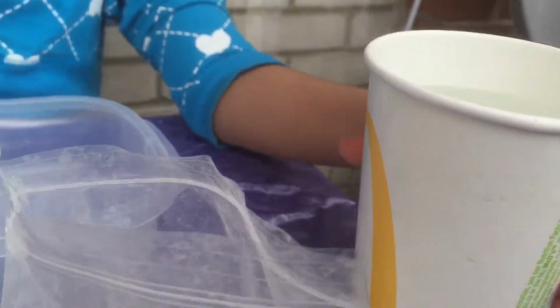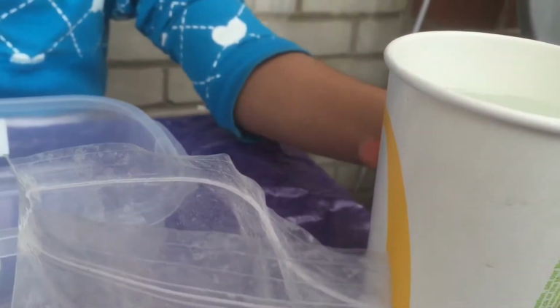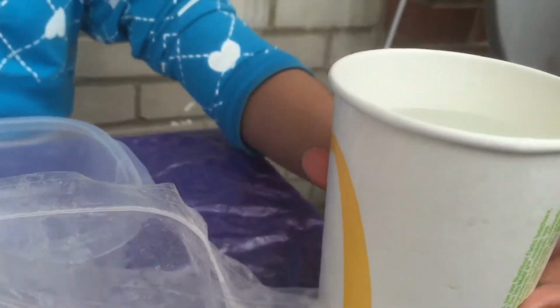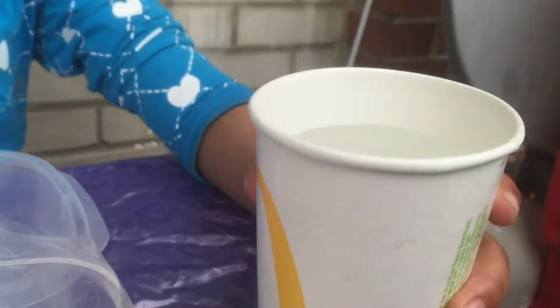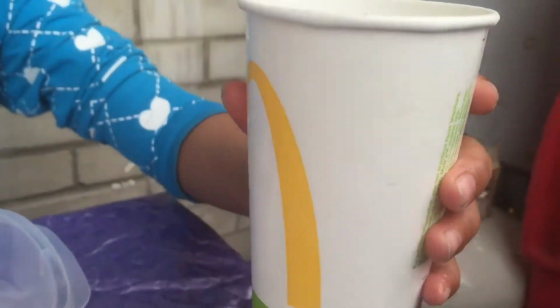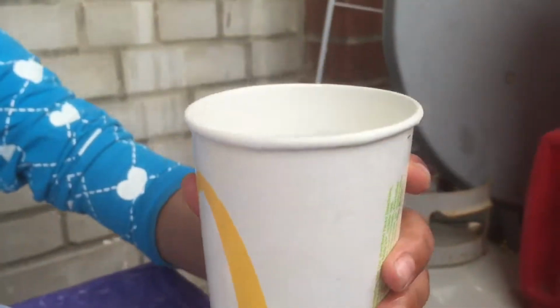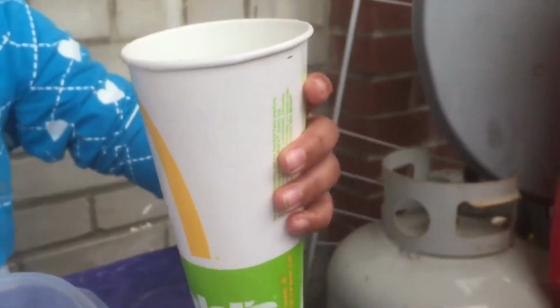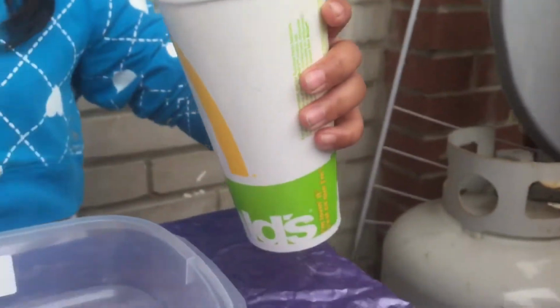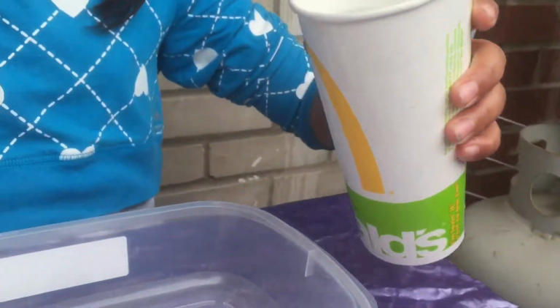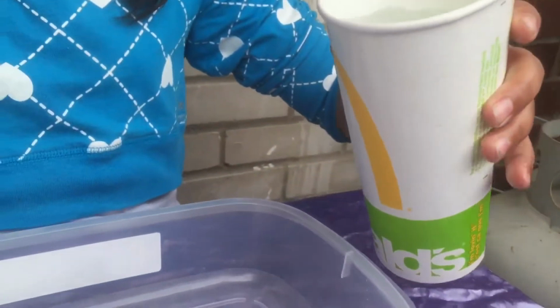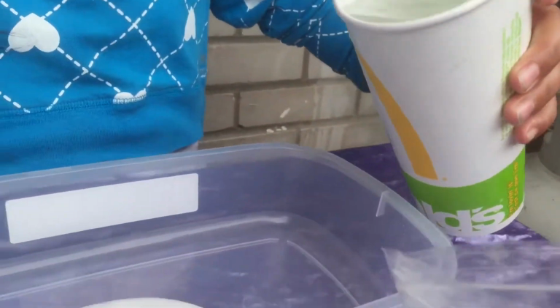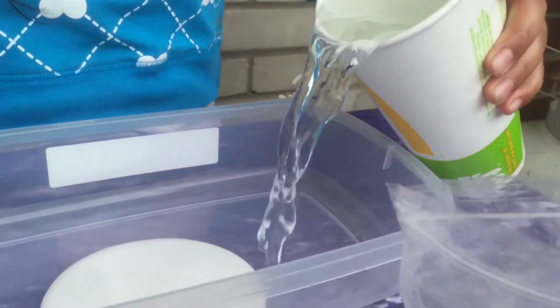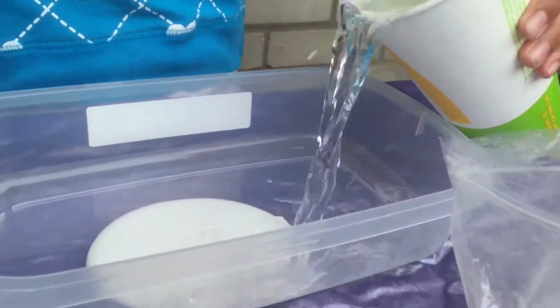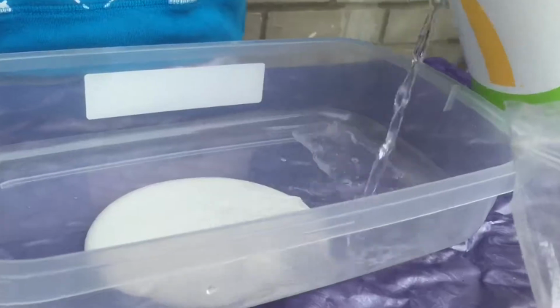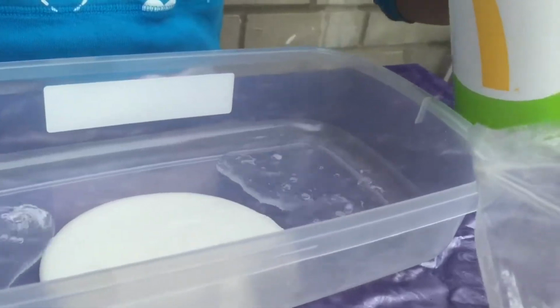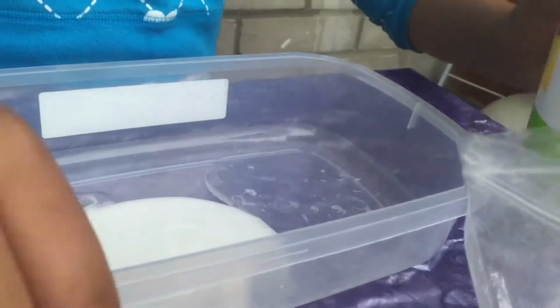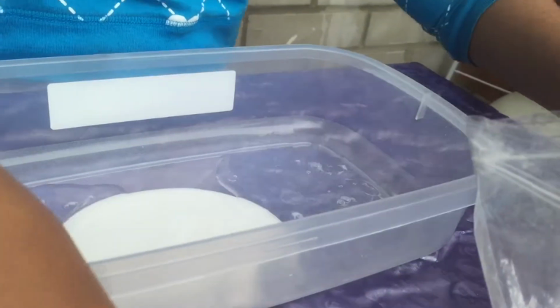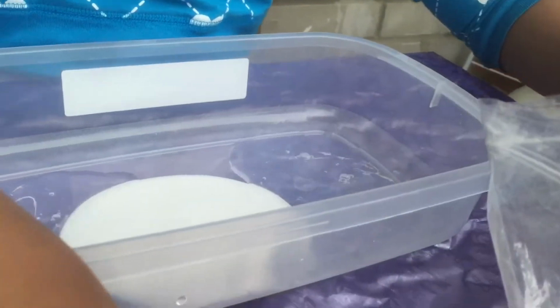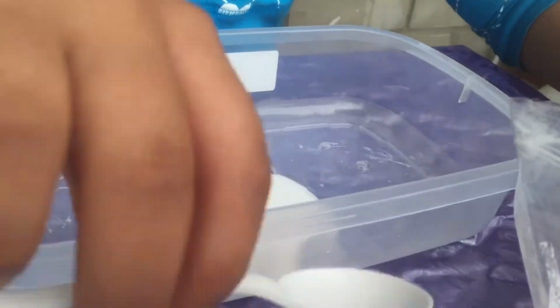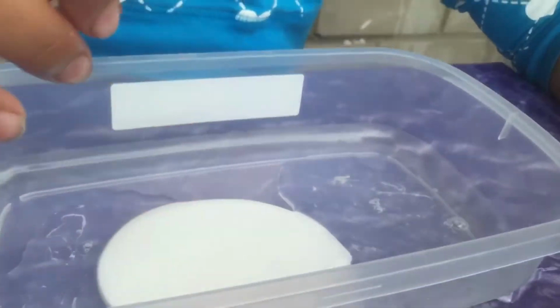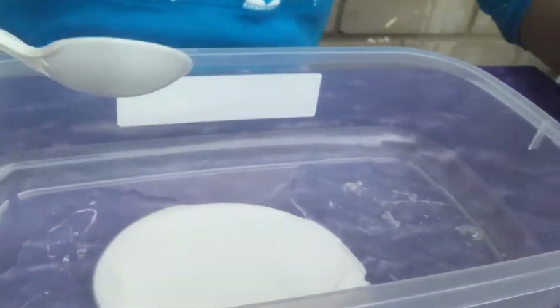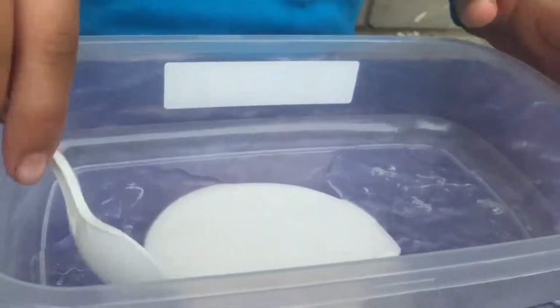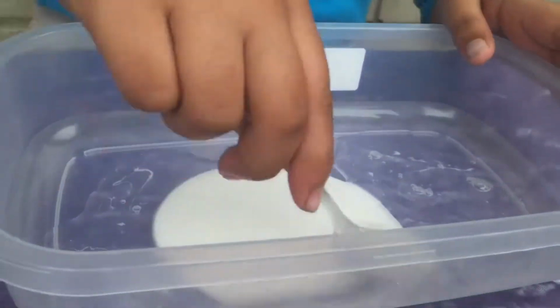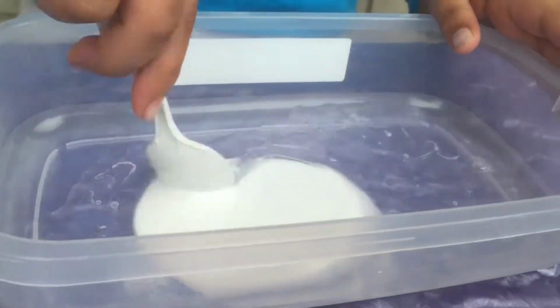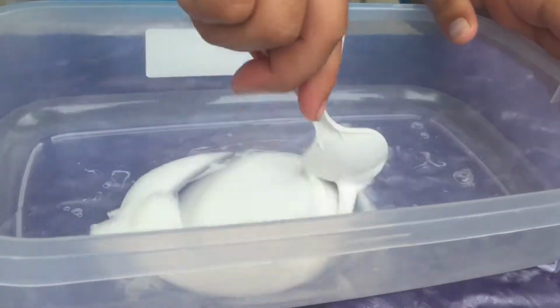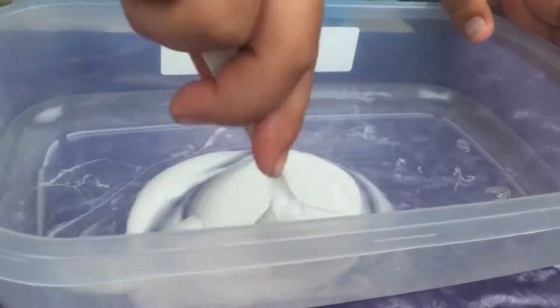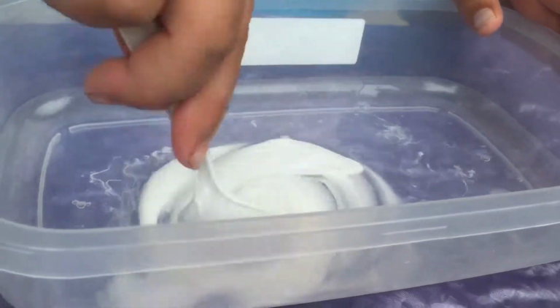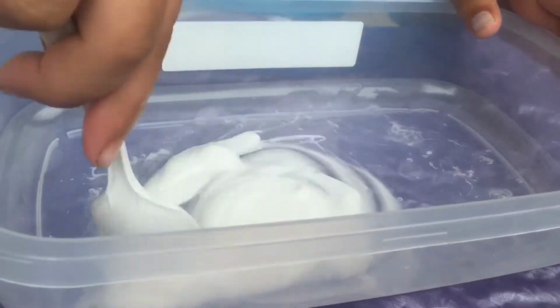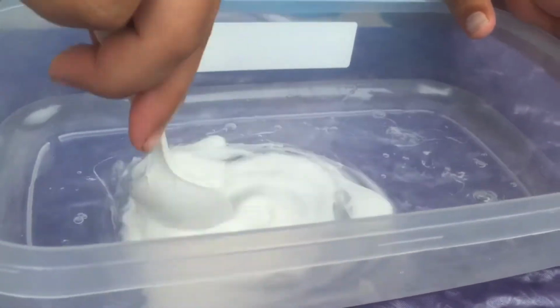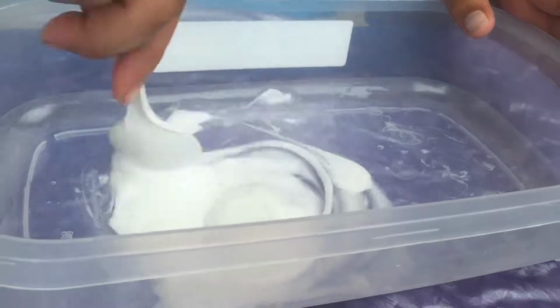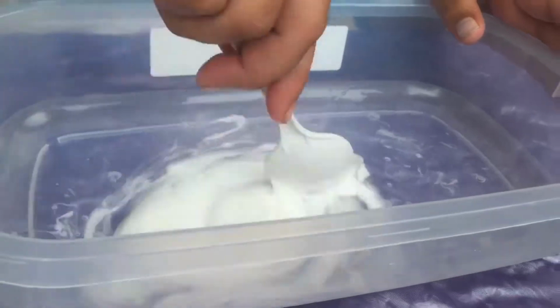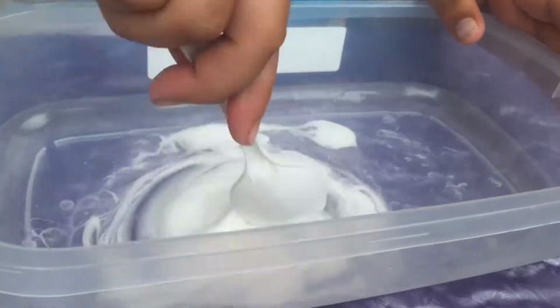Then you're gonna pour your borax water into the glue — that's a lot — and get another mixing bowl and just mix the slime in your water.